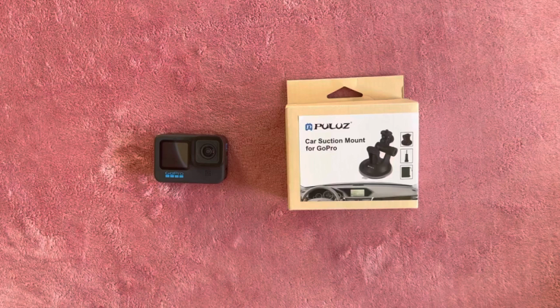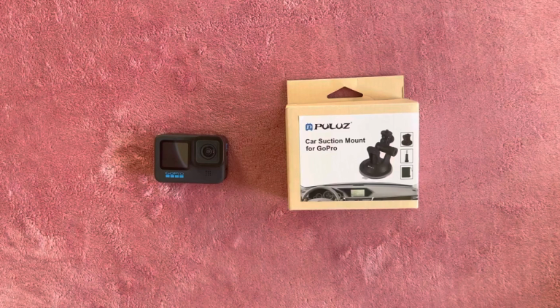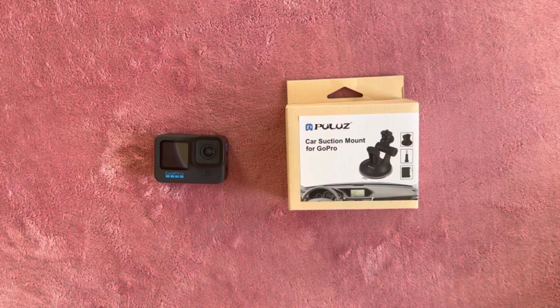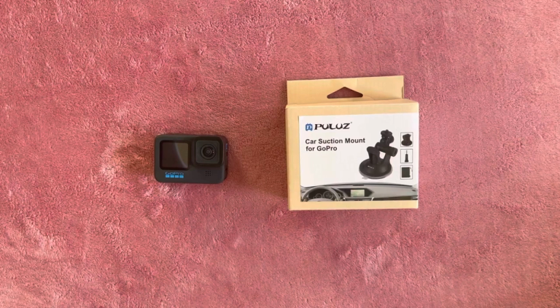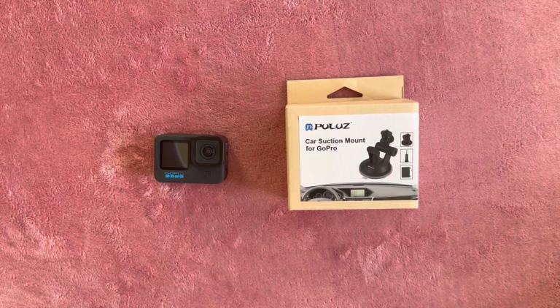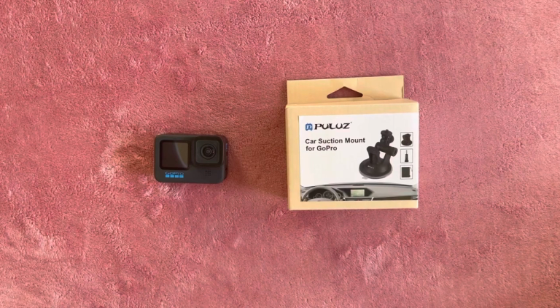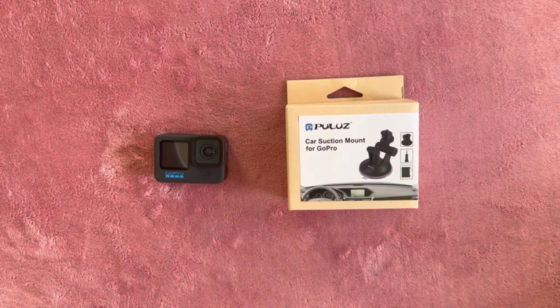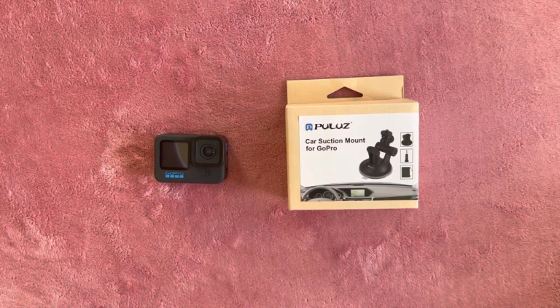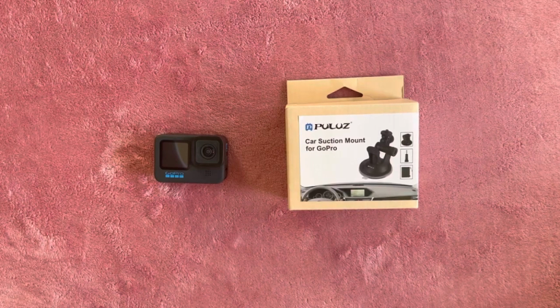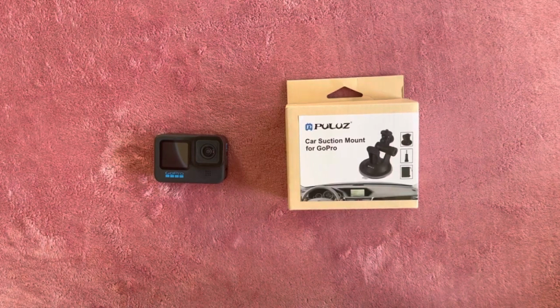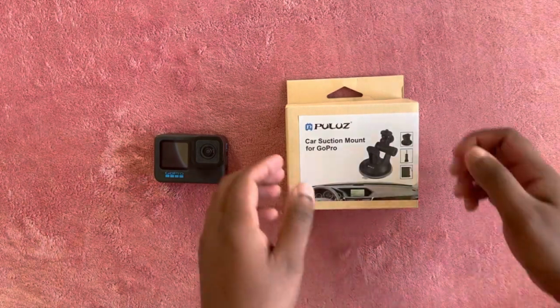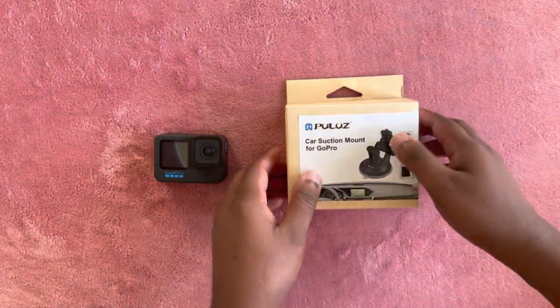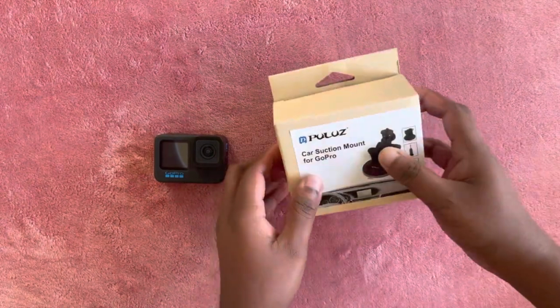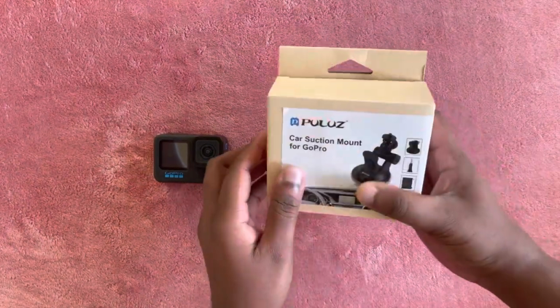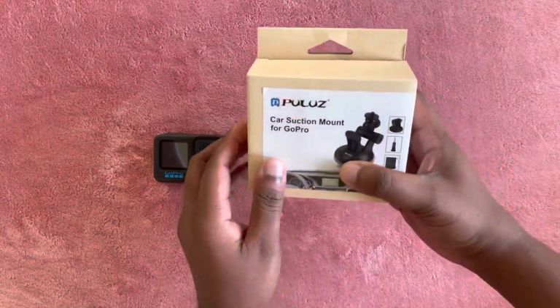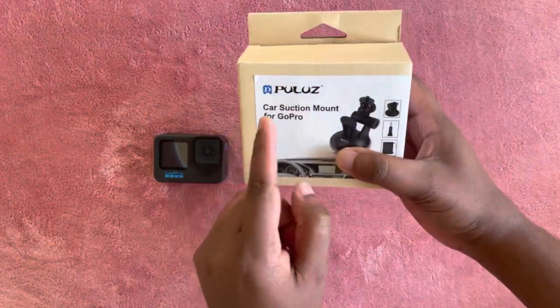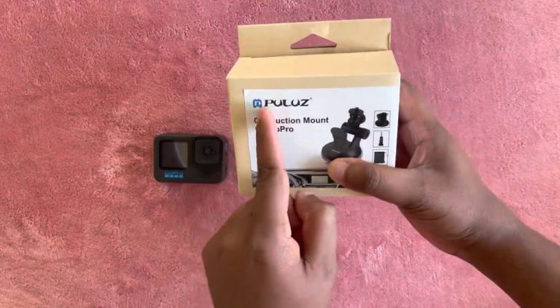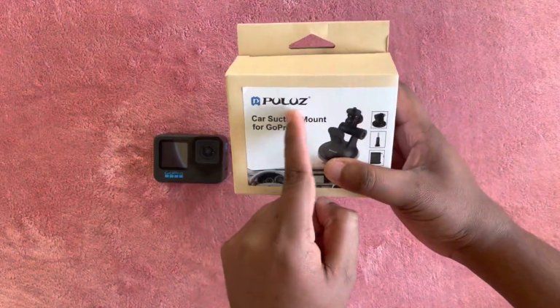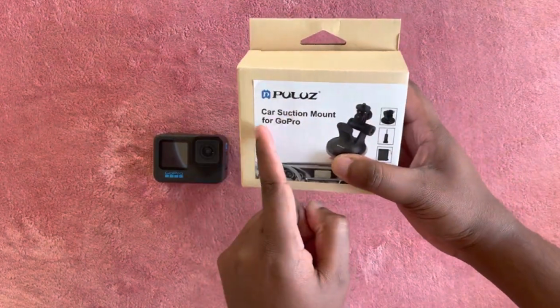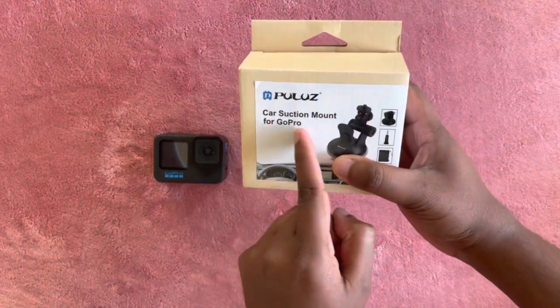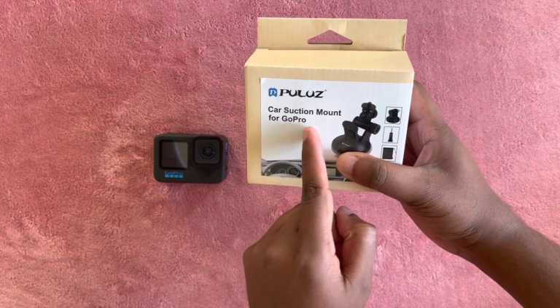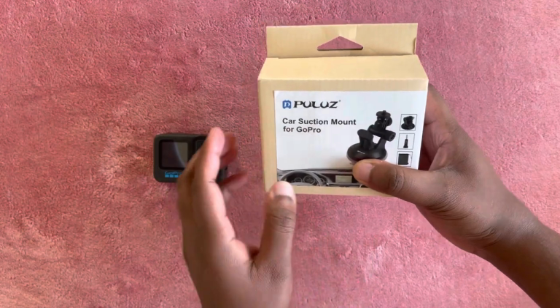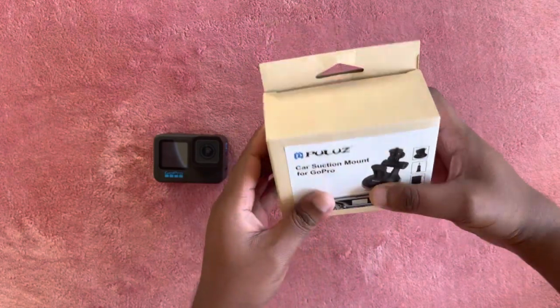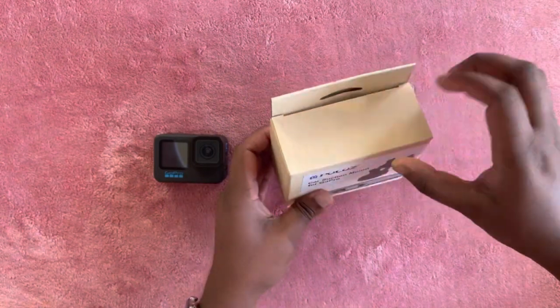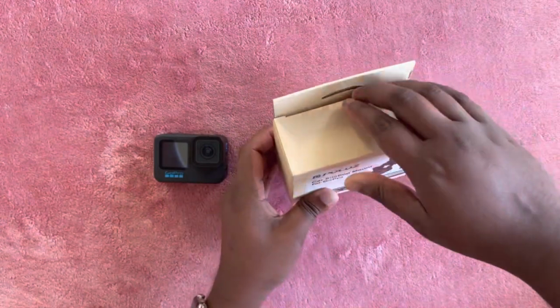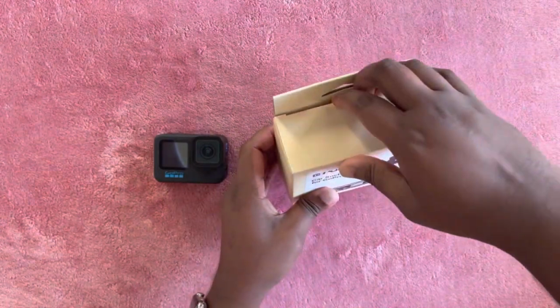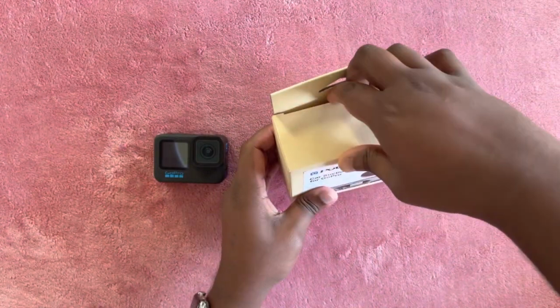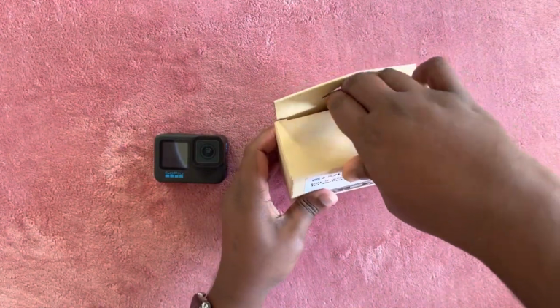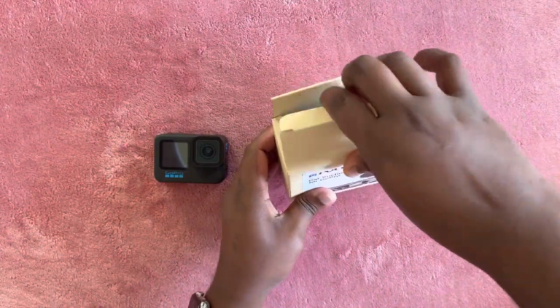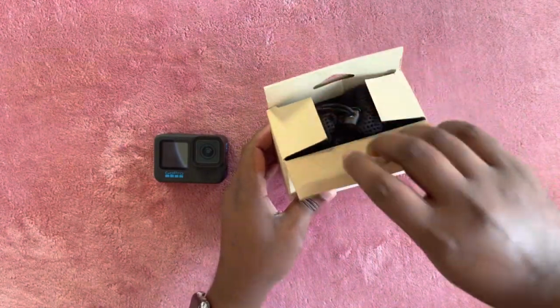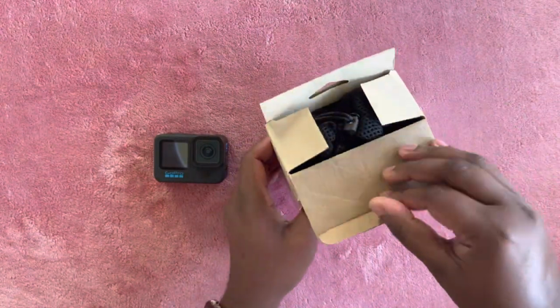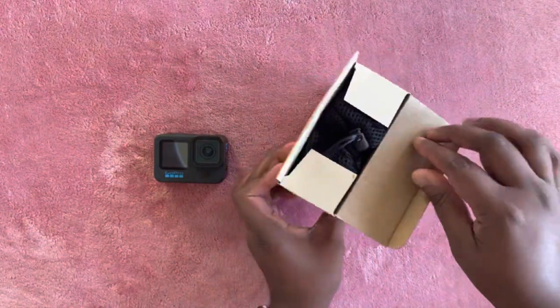Hi friends, welcome to Ishma Talks. Today I am going to unbox a suction mount for GoPro camera. Let's open it.